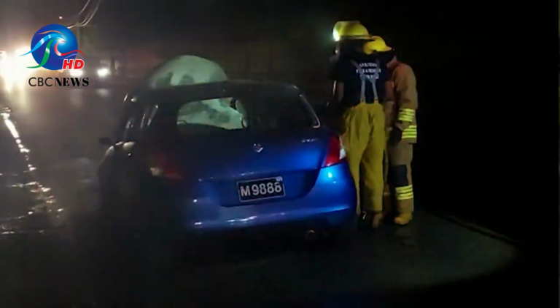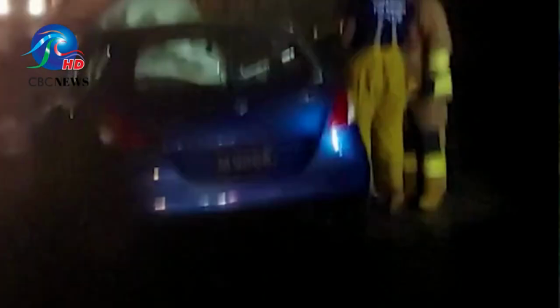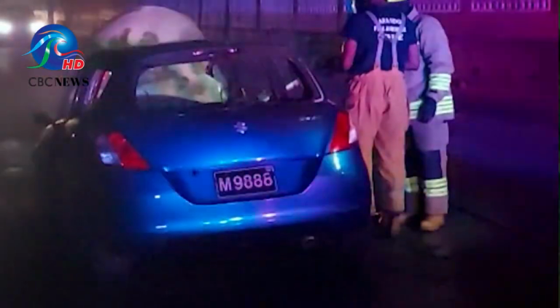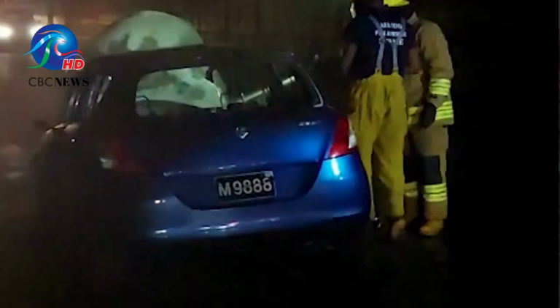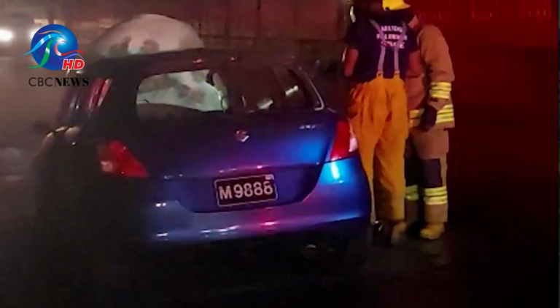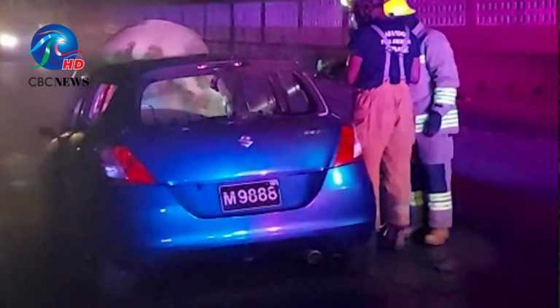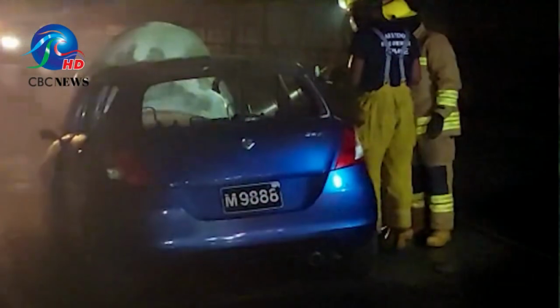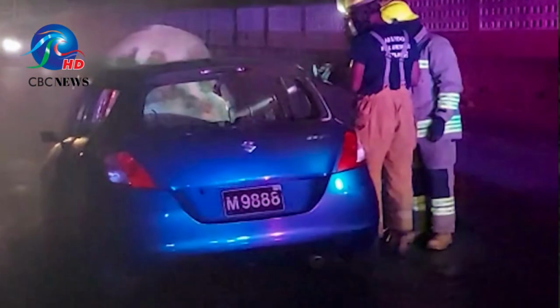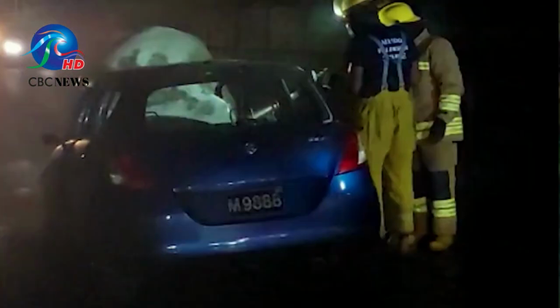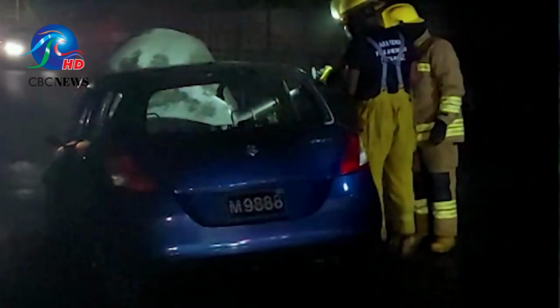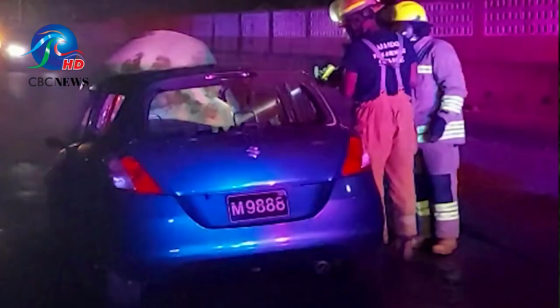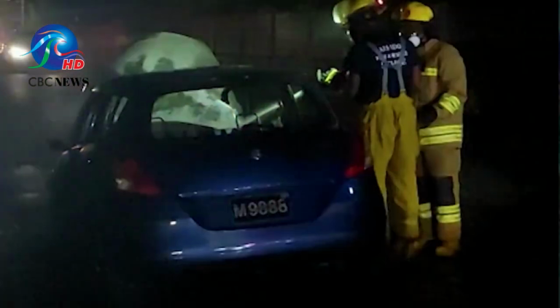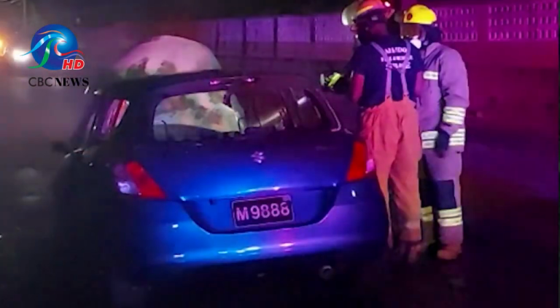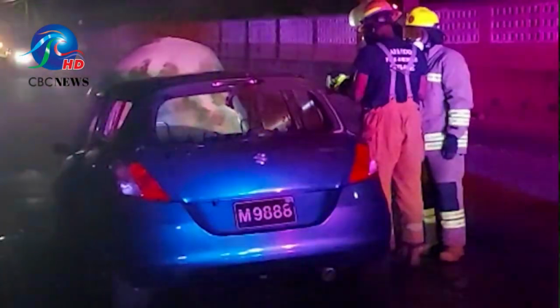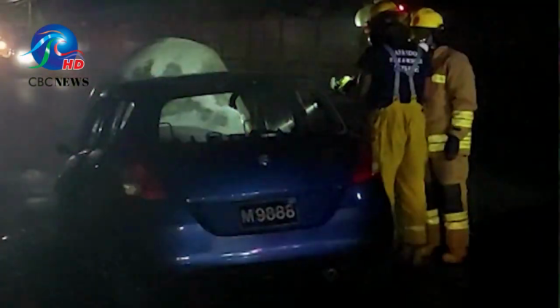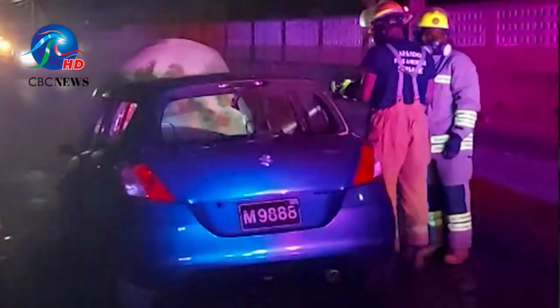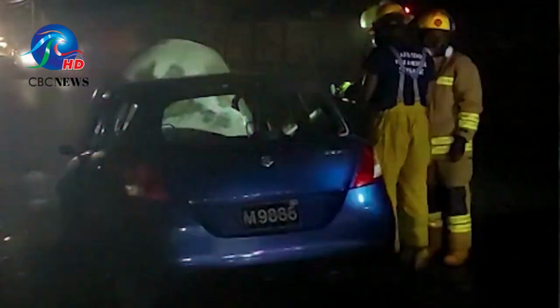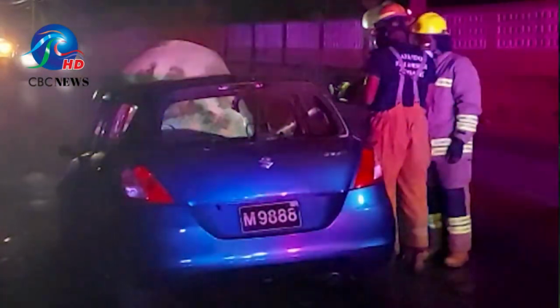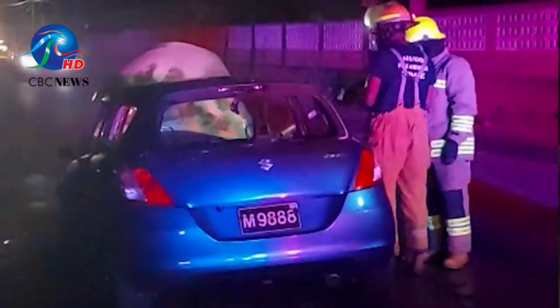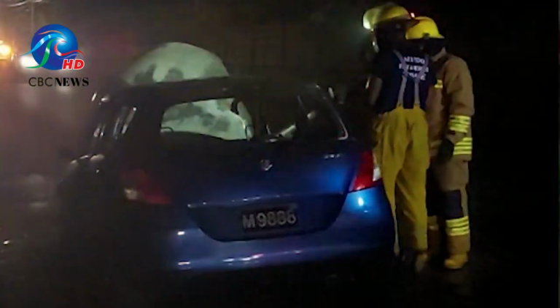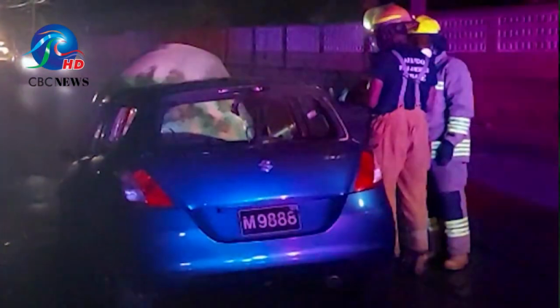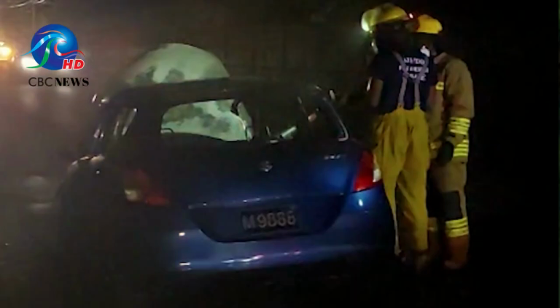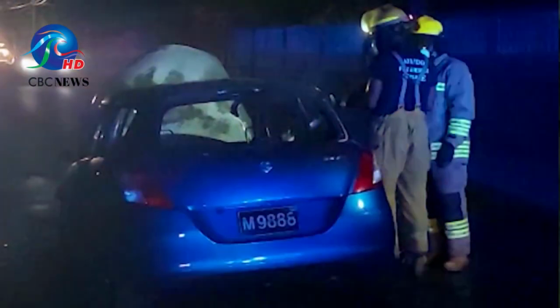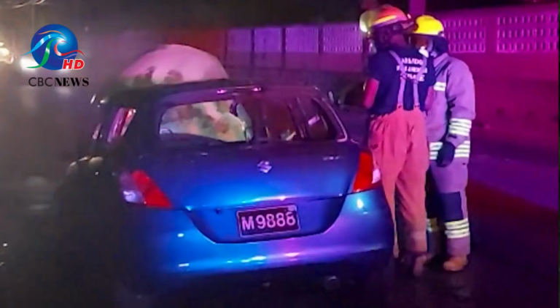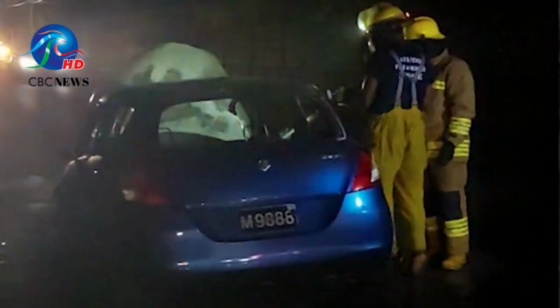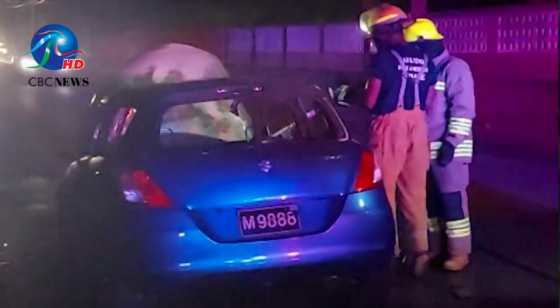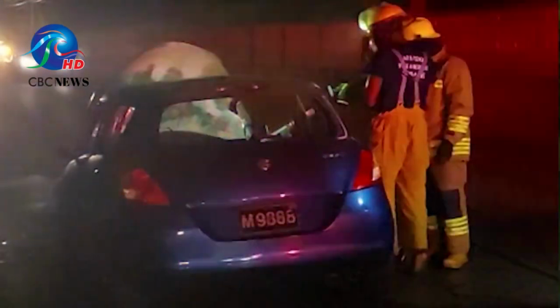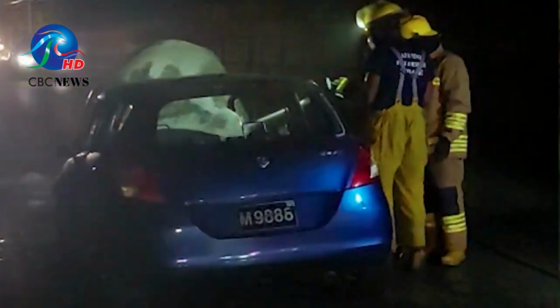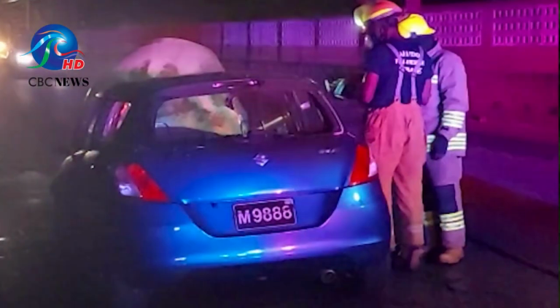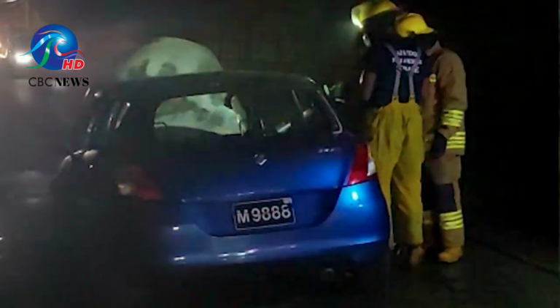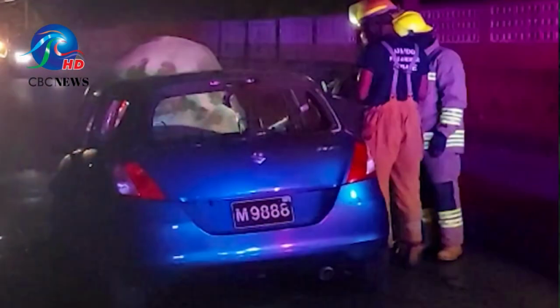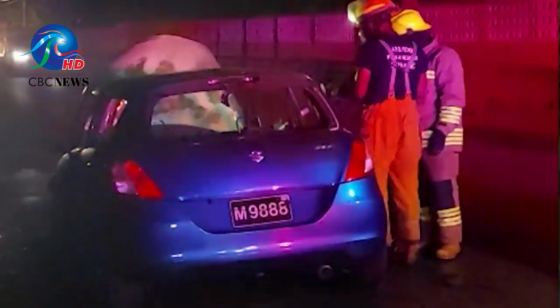I pulled over and stopped. The flames started to burst, and I got out, turned off the engine, and got out.